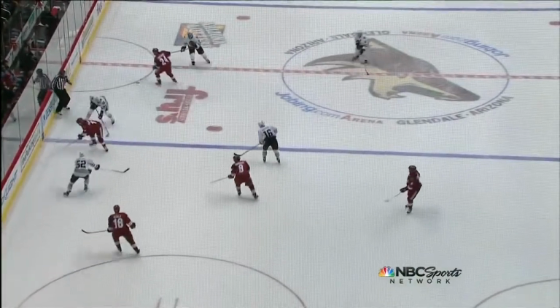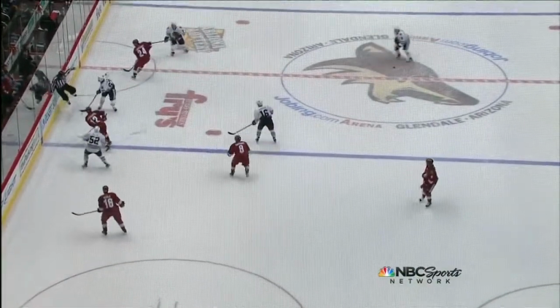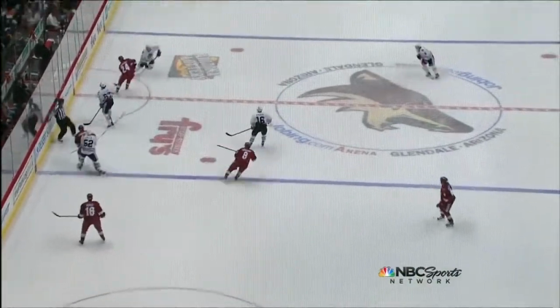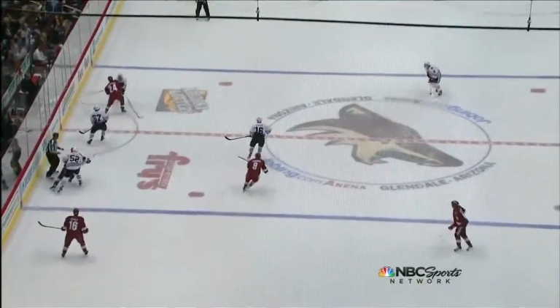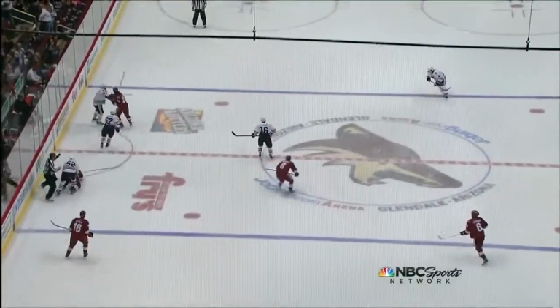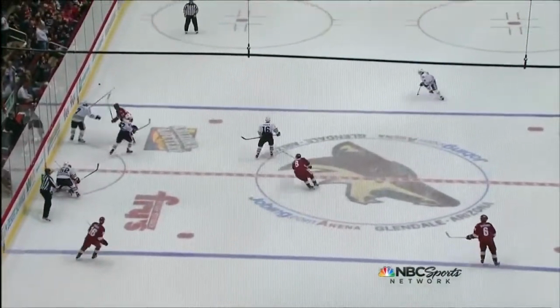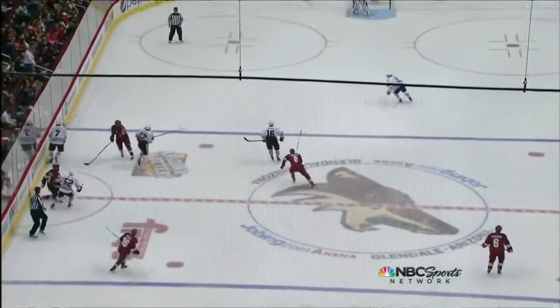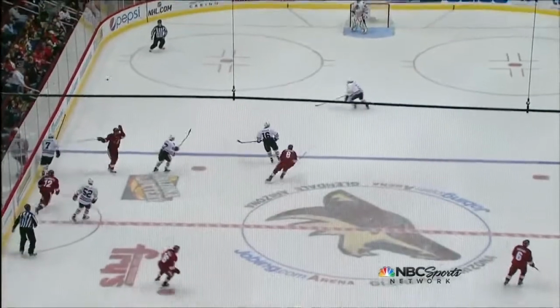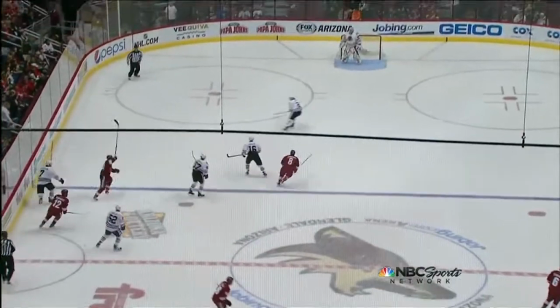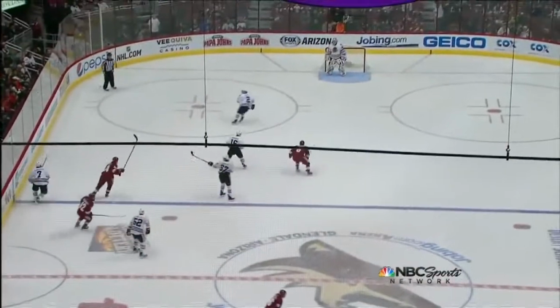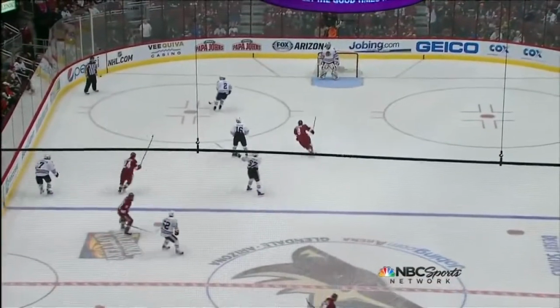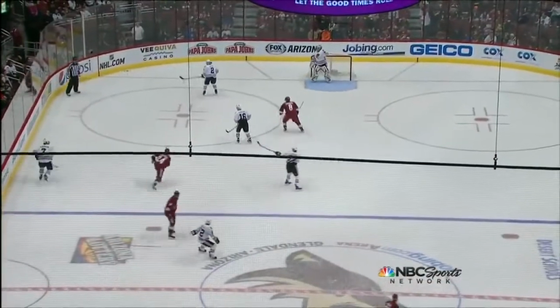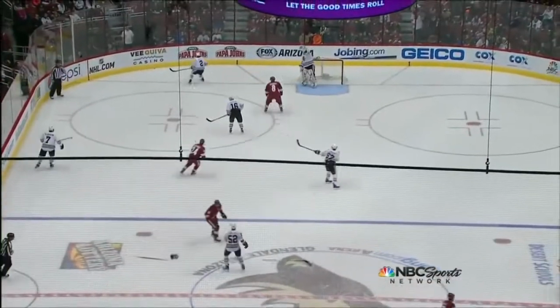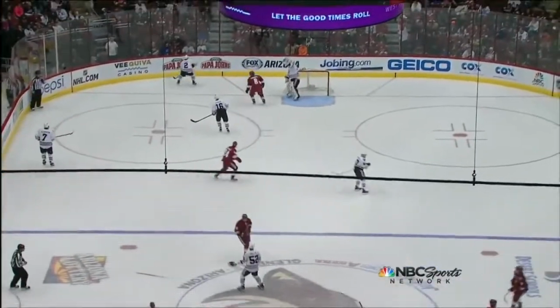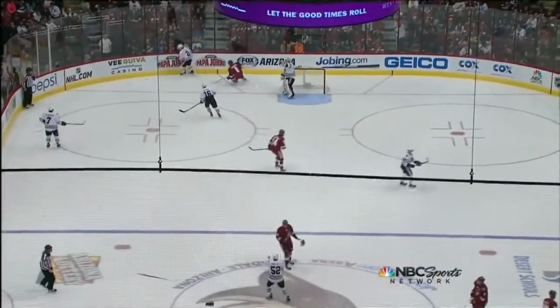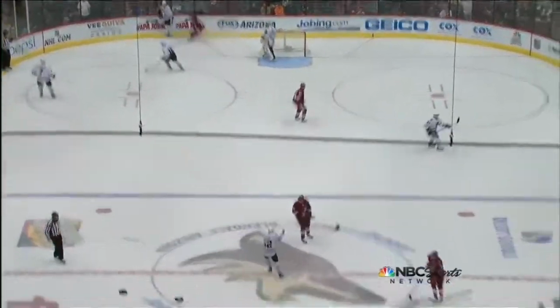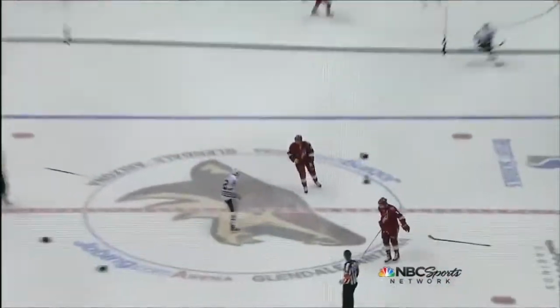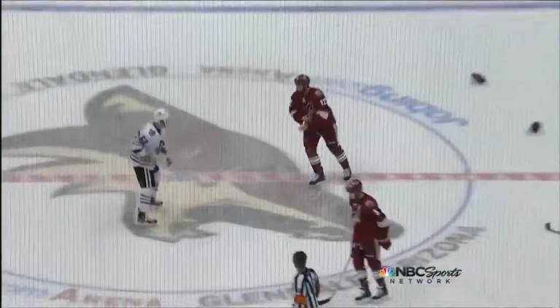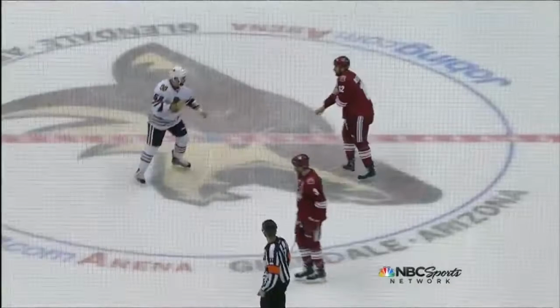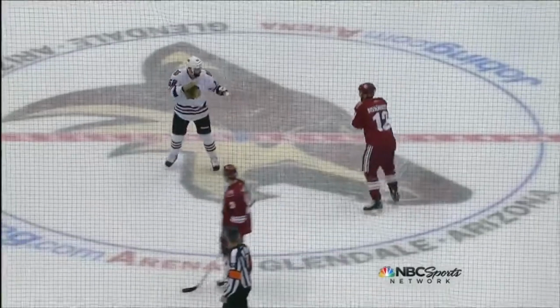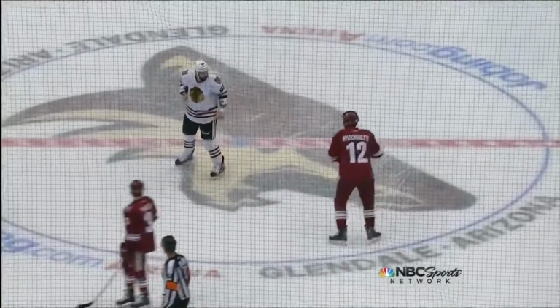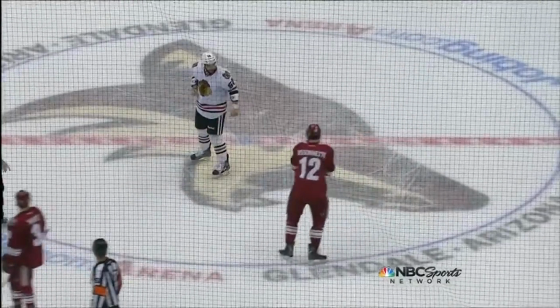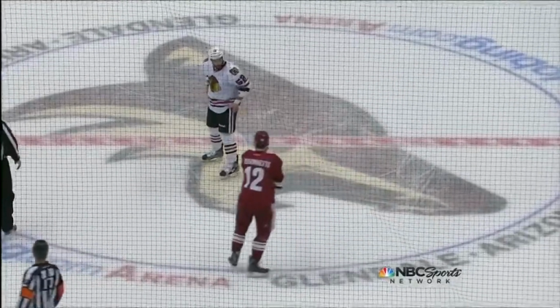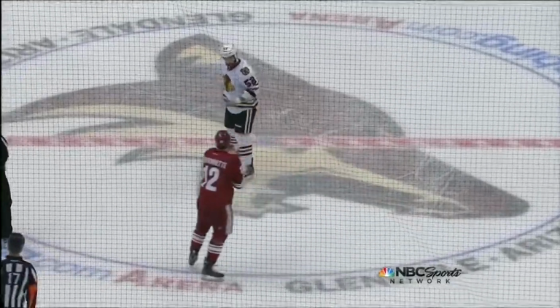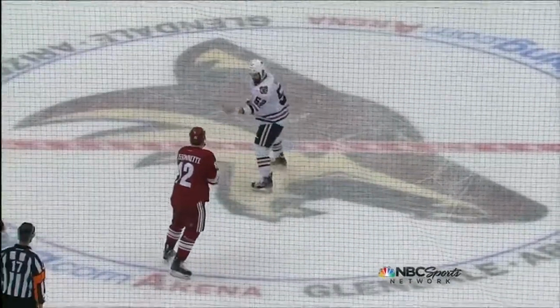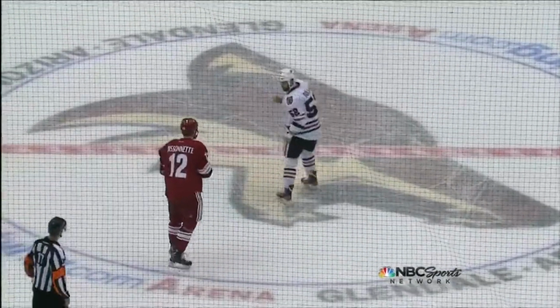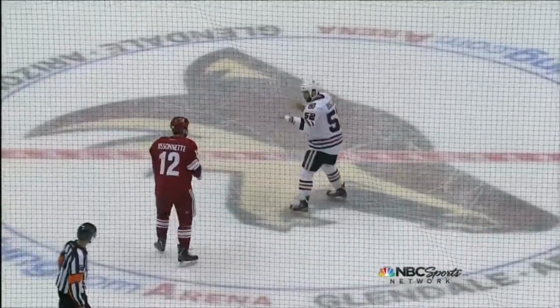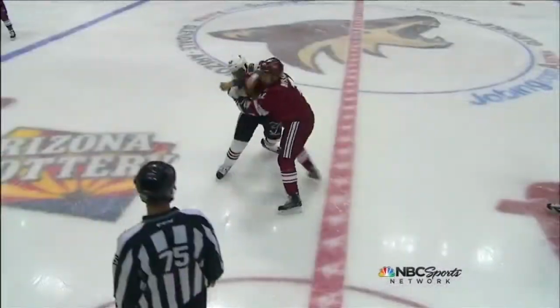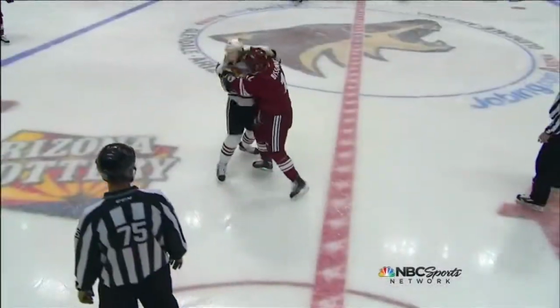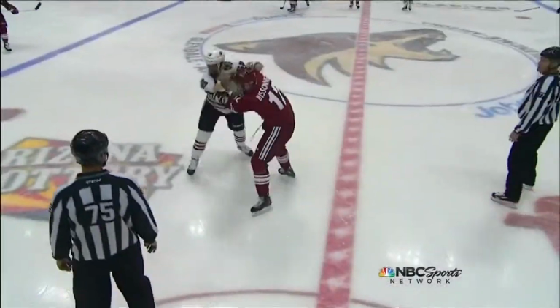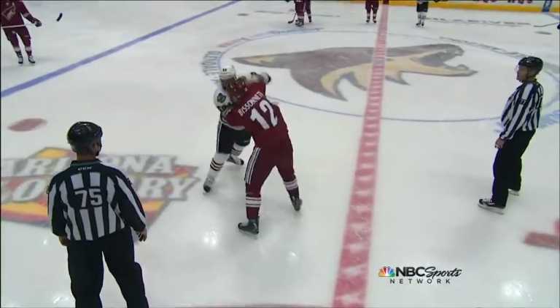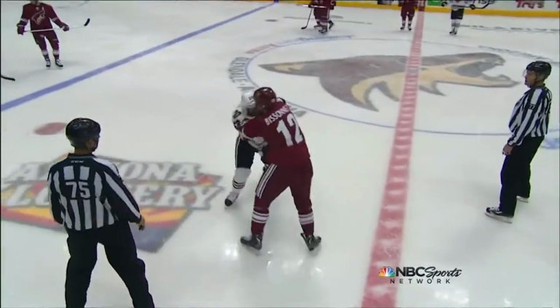Going back to the play at center ice — just on the left side of your screen, there was a hit from behind on Bolling. Bissonnette was just looking for it. He's looking to make his mark in this game. That's what he does for his team. He does it for the fans. He enjoys this.